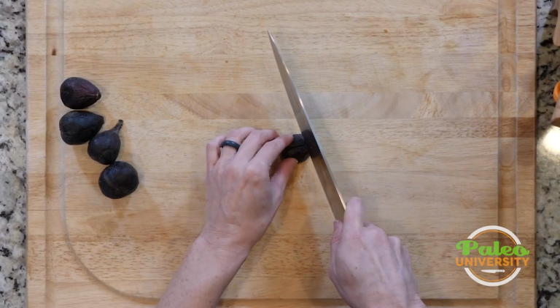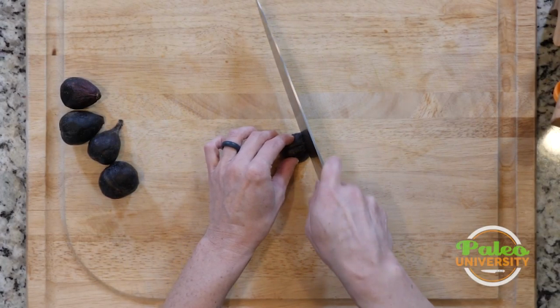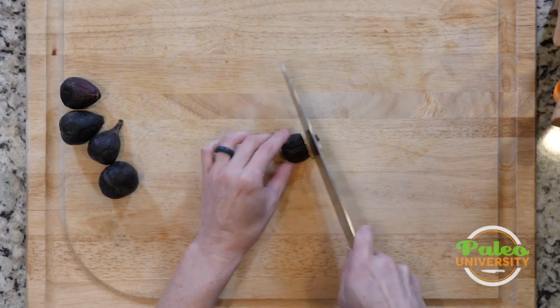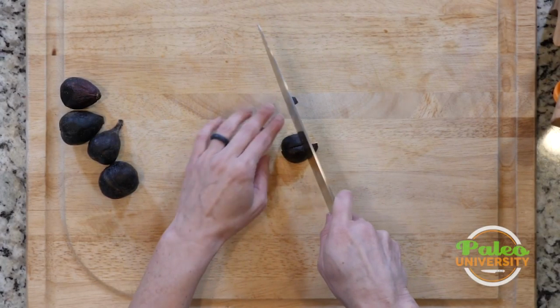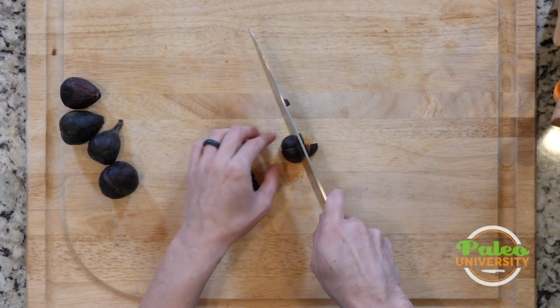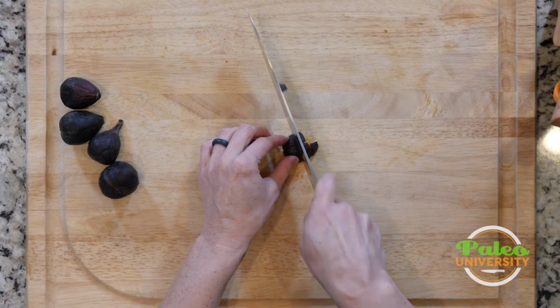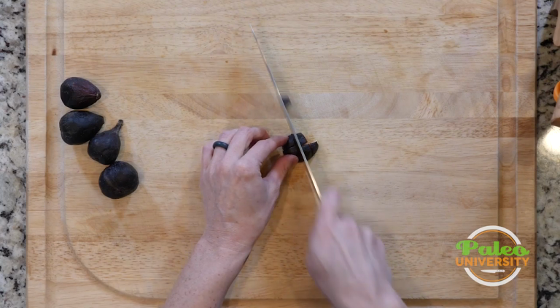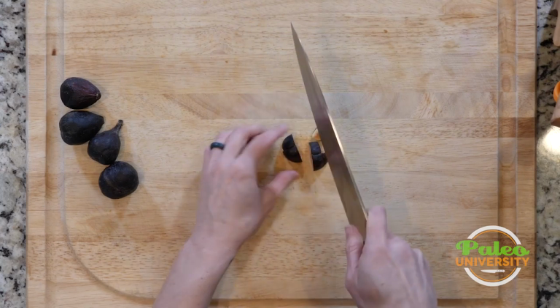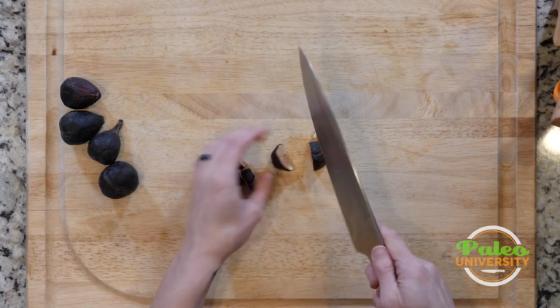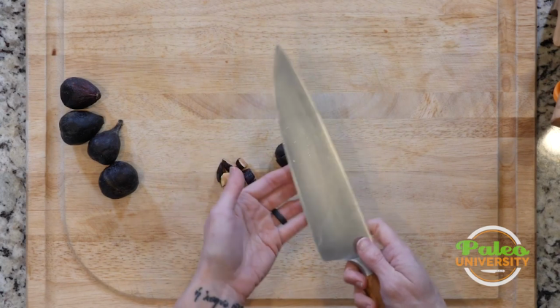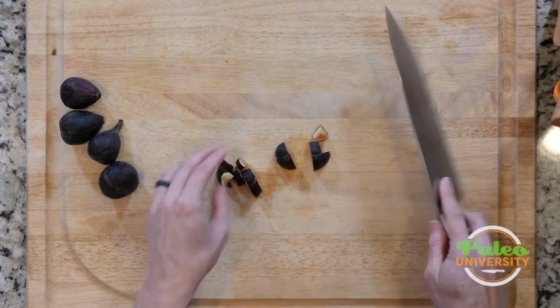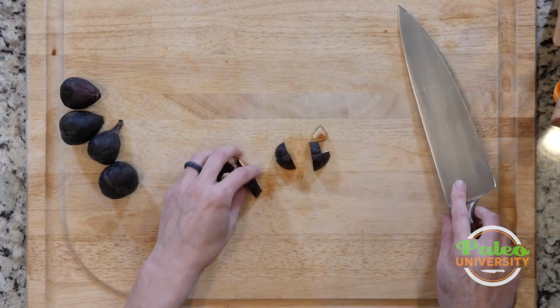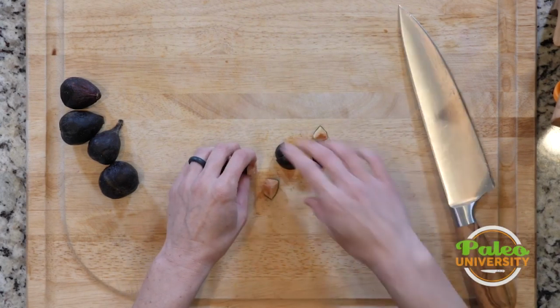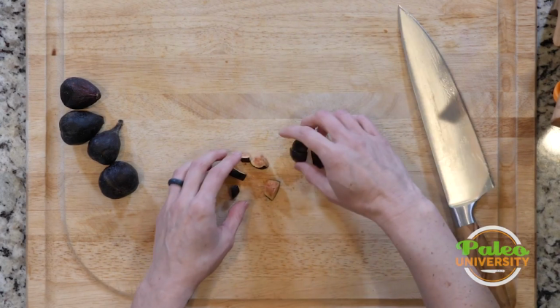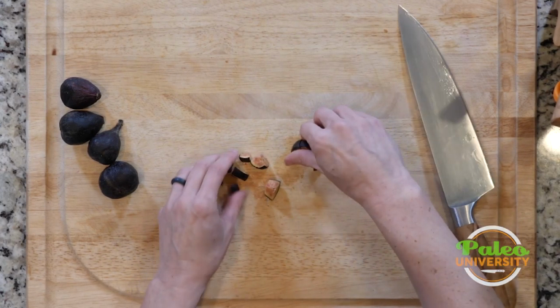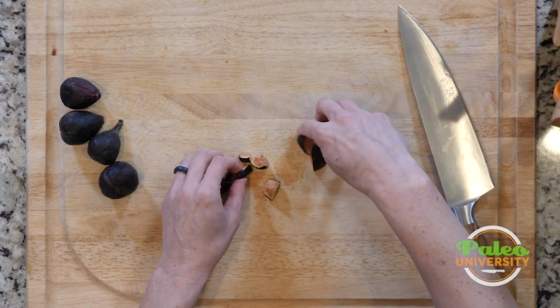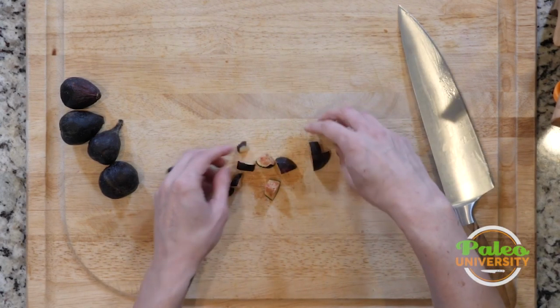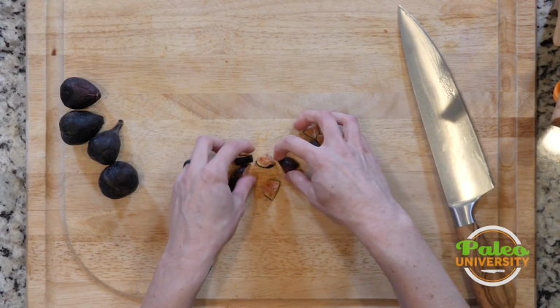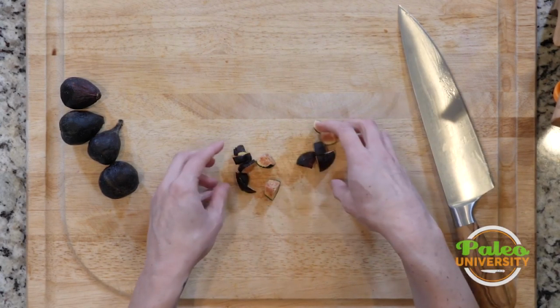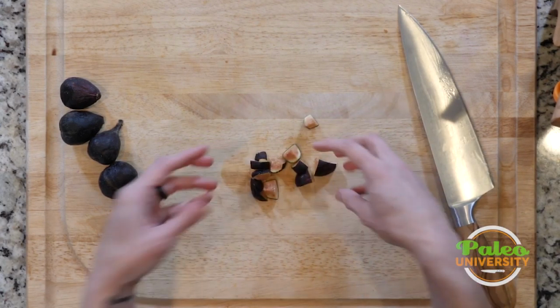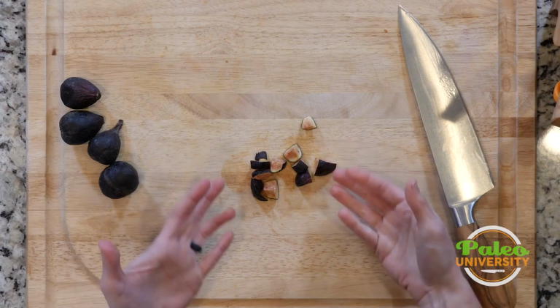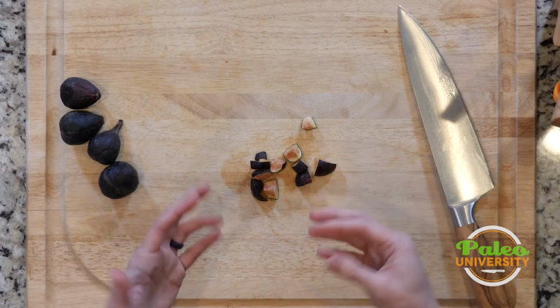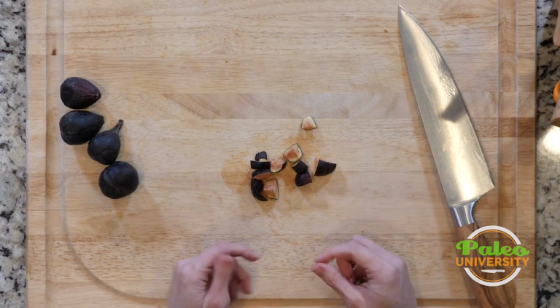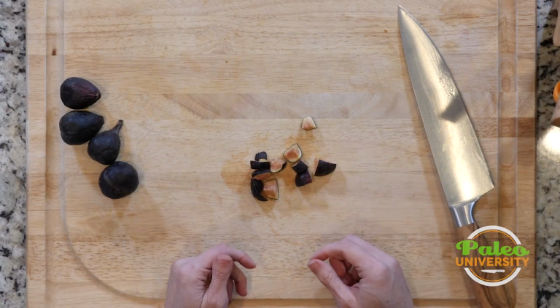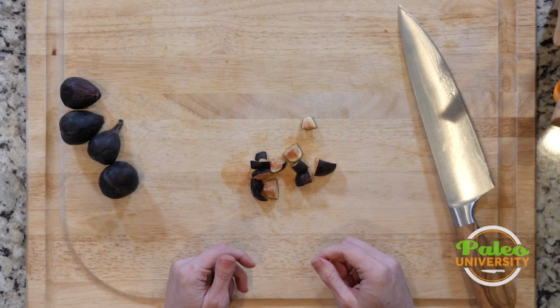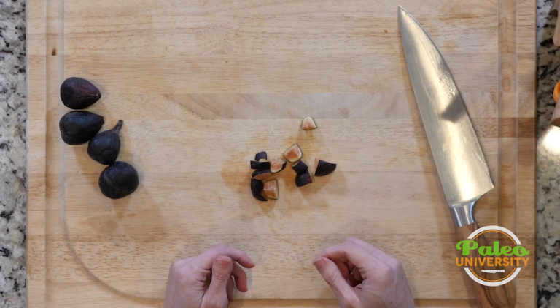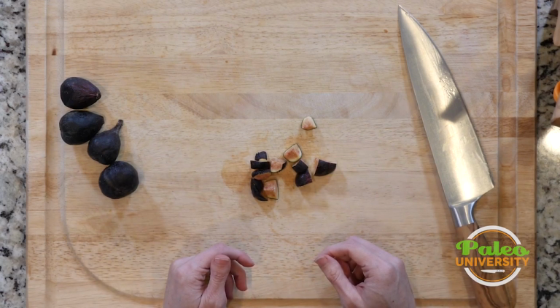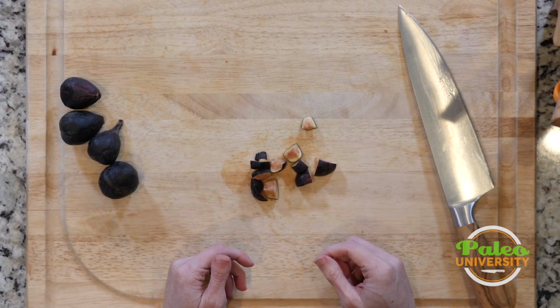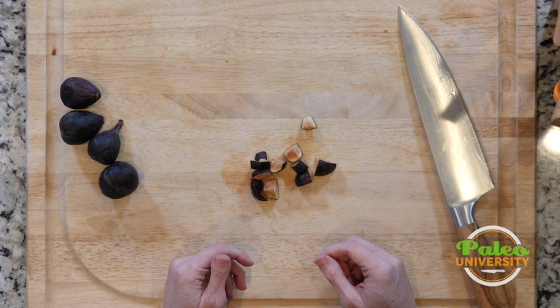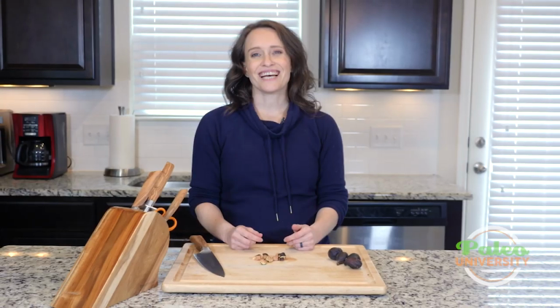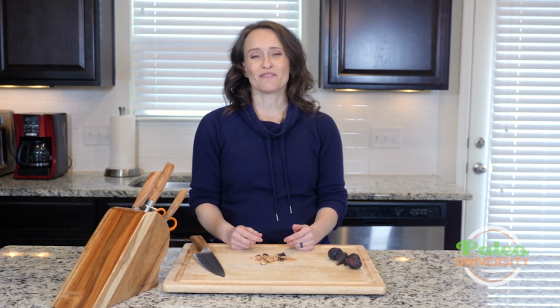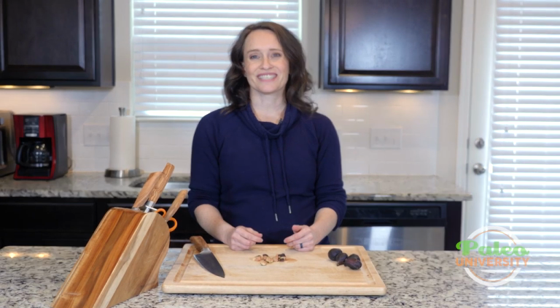That's going to be about the size of the pieces you'll want. You can make them bigger or smaller — you can see I cut this one in slightly bigger pieces than that one. Either way they're going to work quite well. That's it for figs.